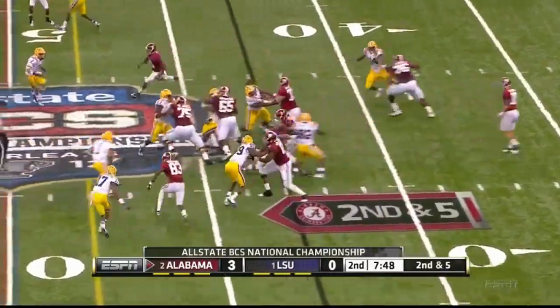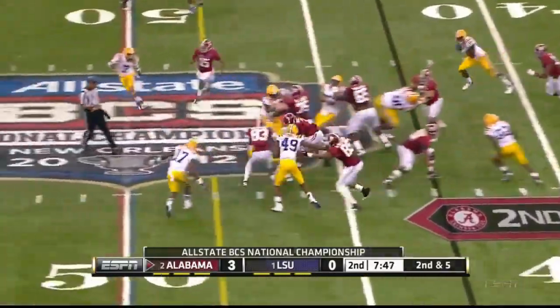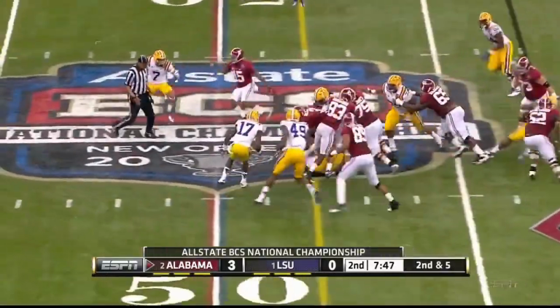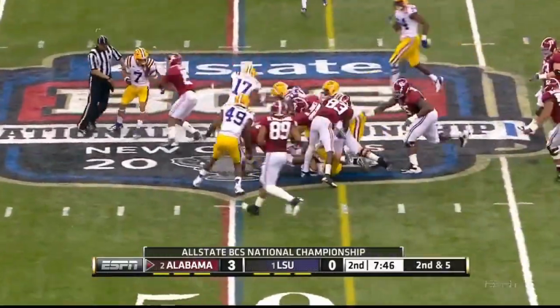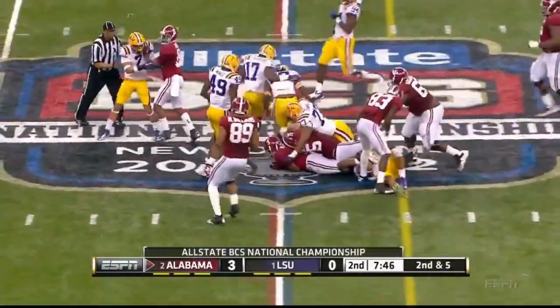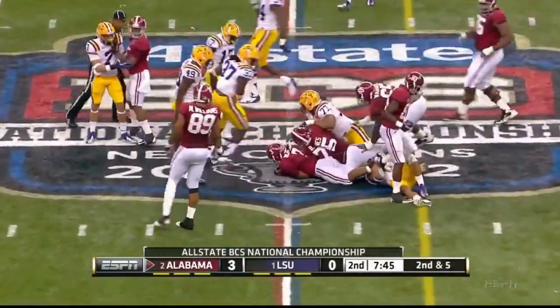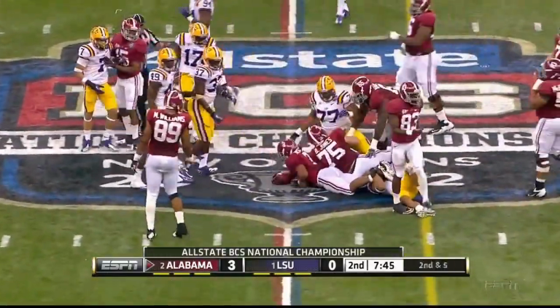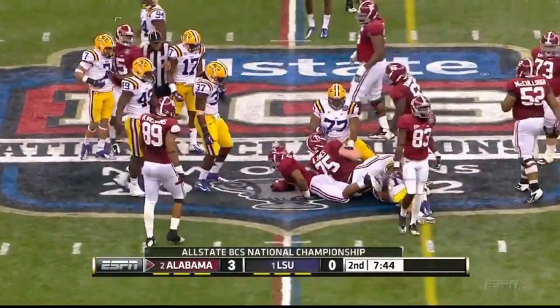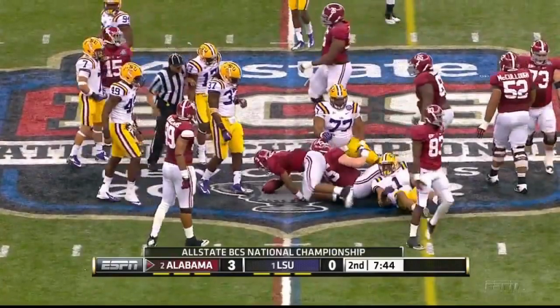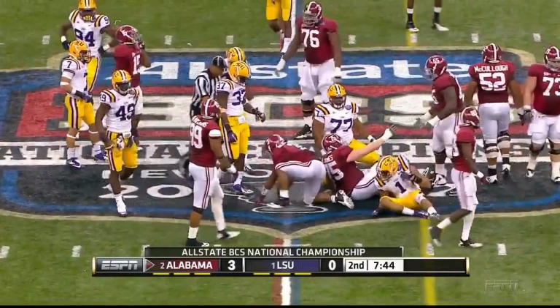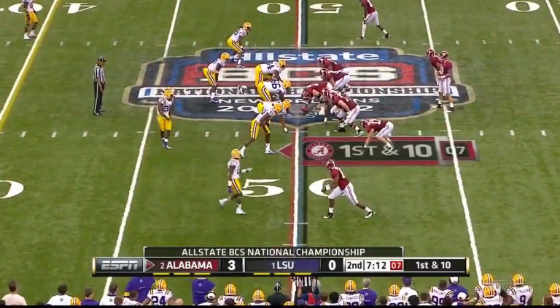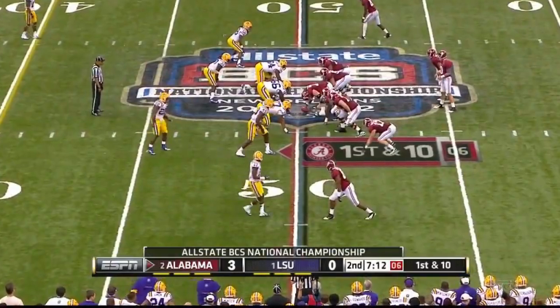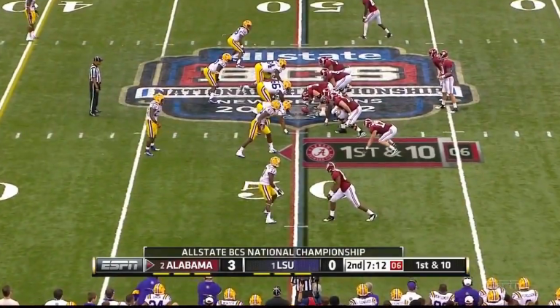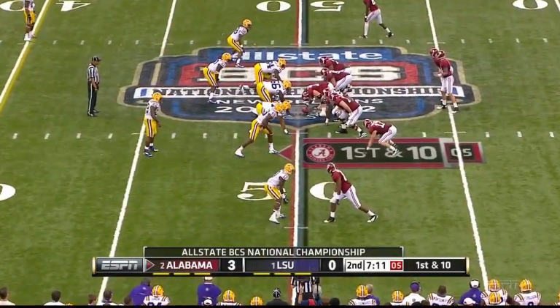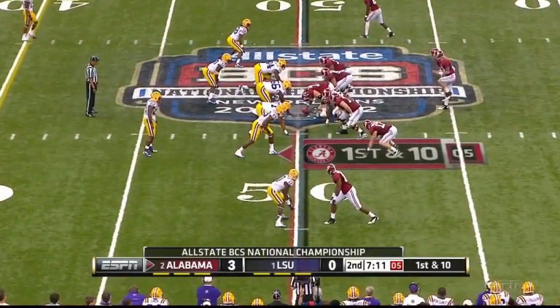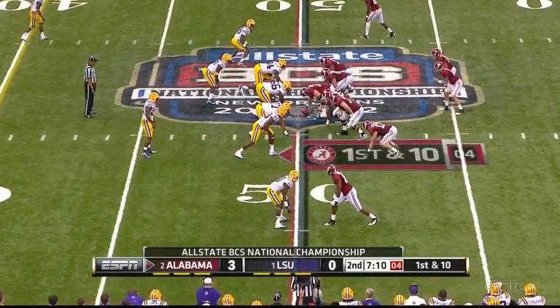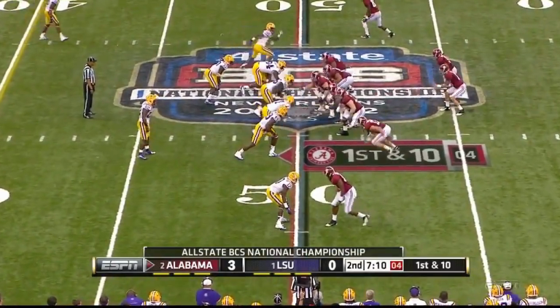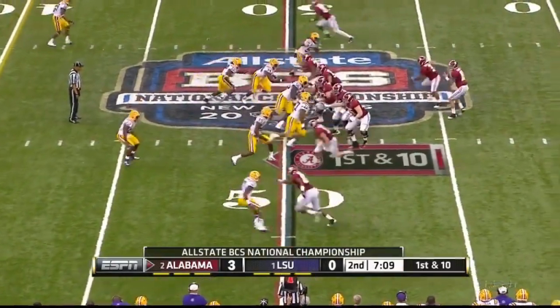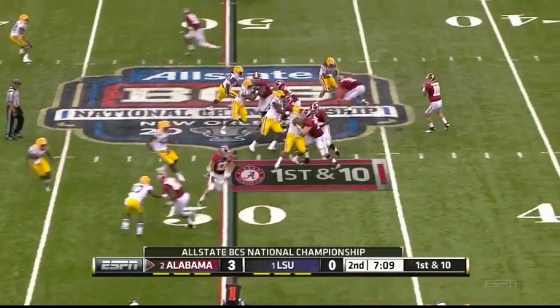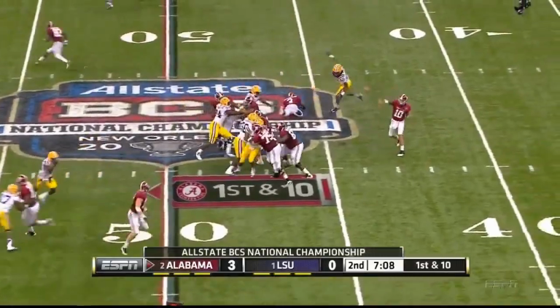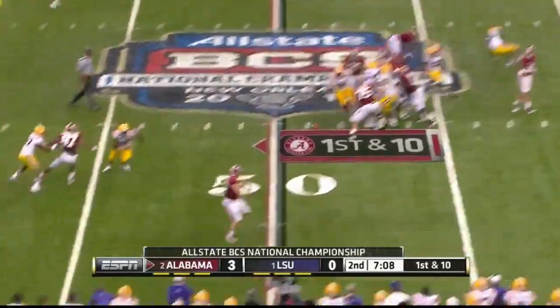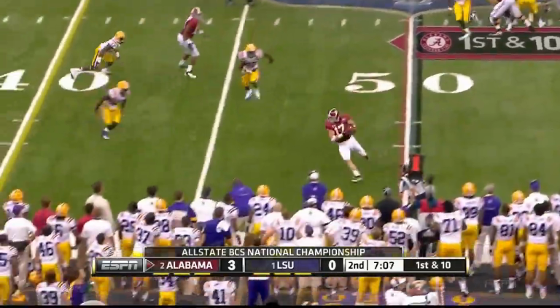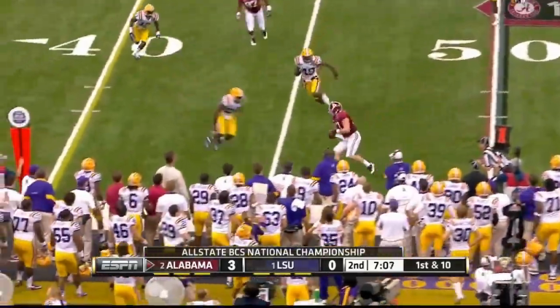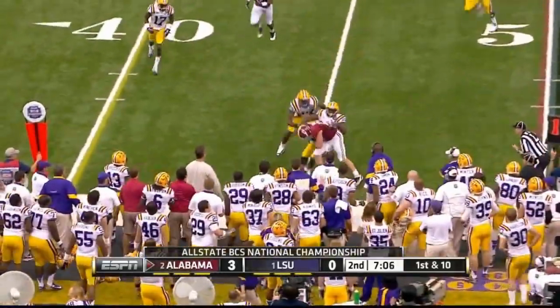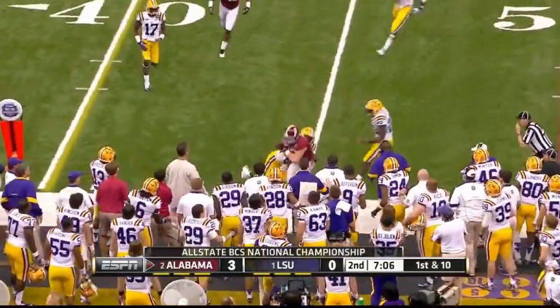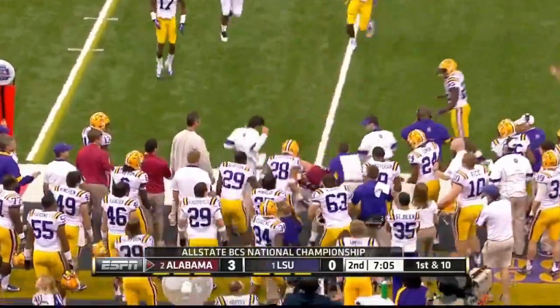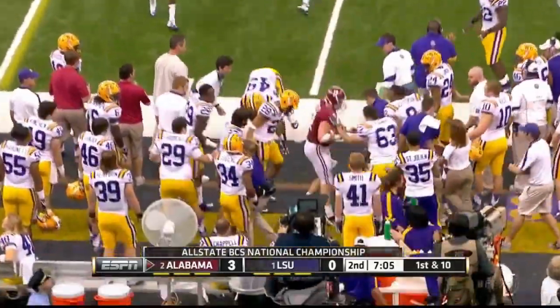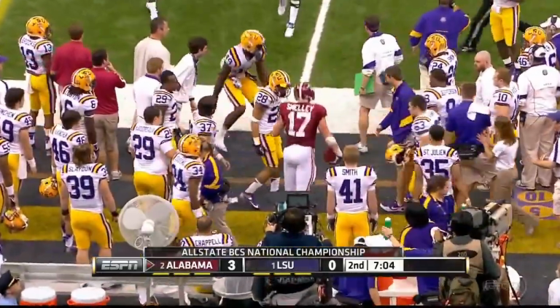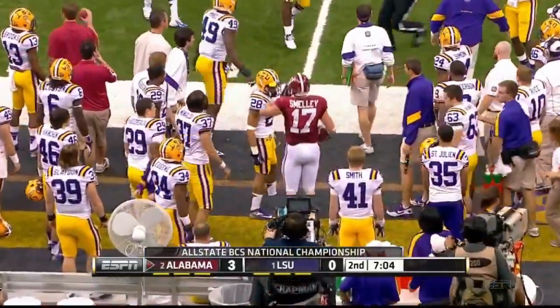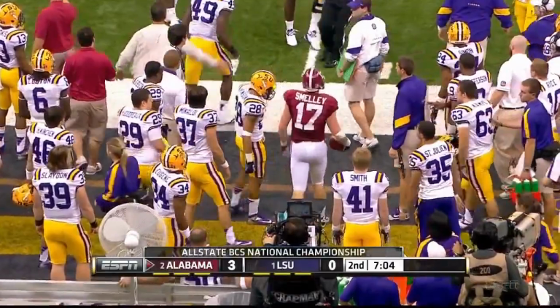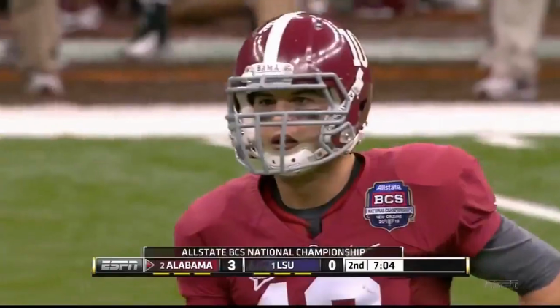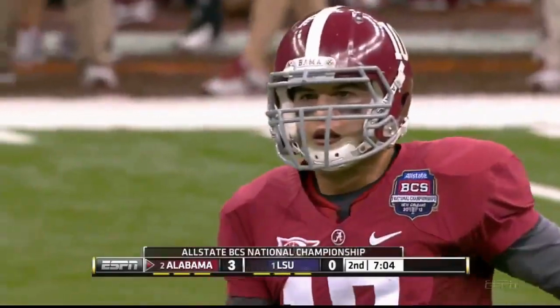Claiborne up and bump and run, so is Matthew. Trying to get a linebacker pressure — they can't. Smelly comes underneath and well sniffed out by McIlwain.